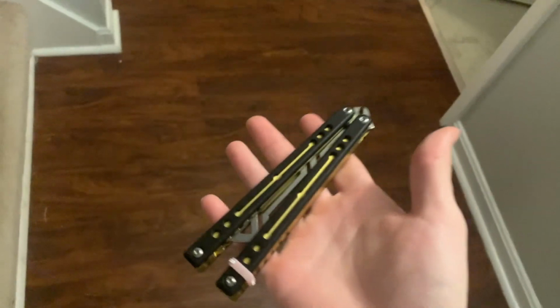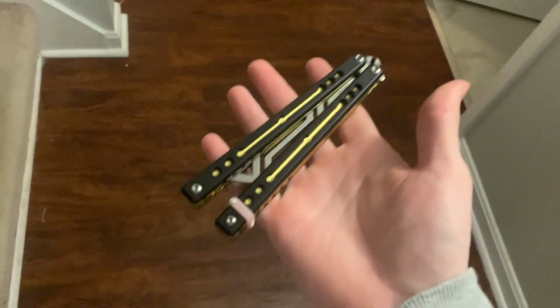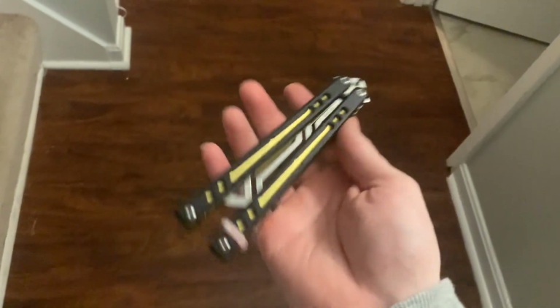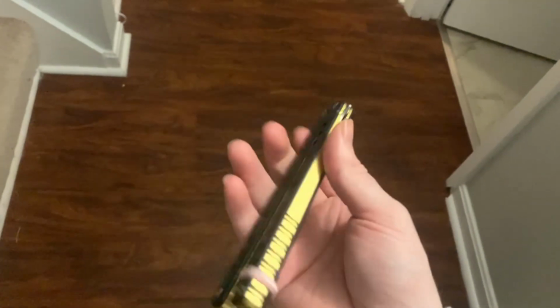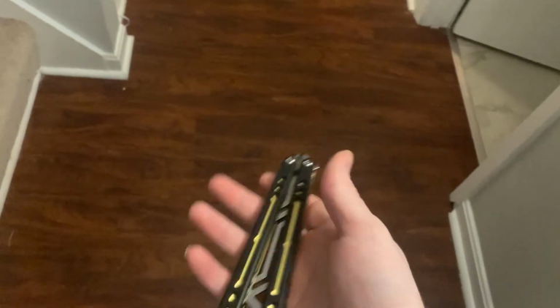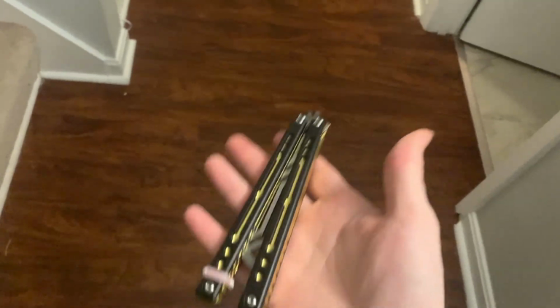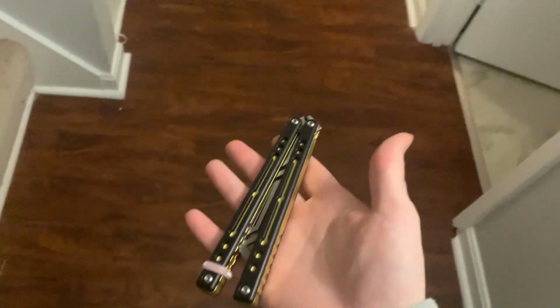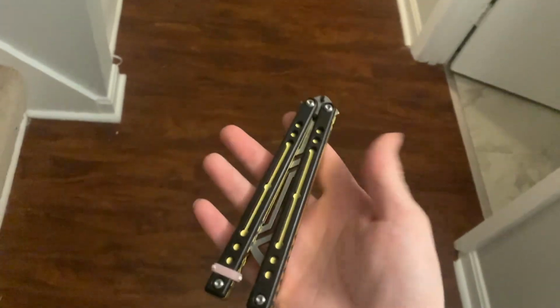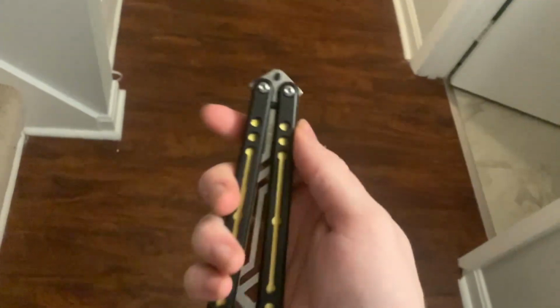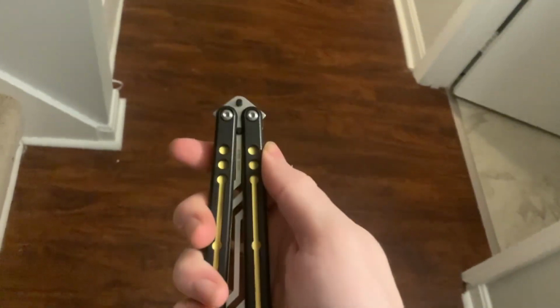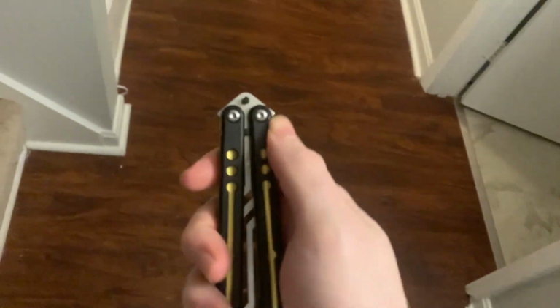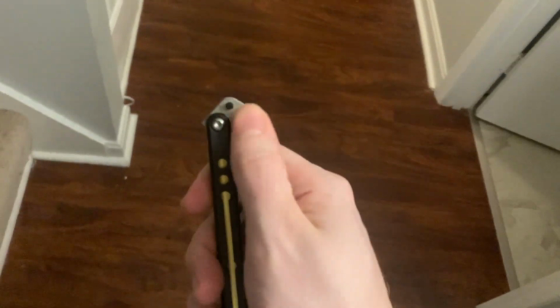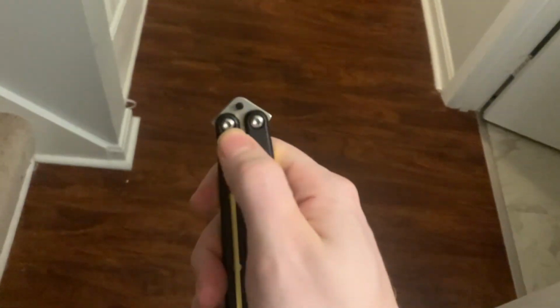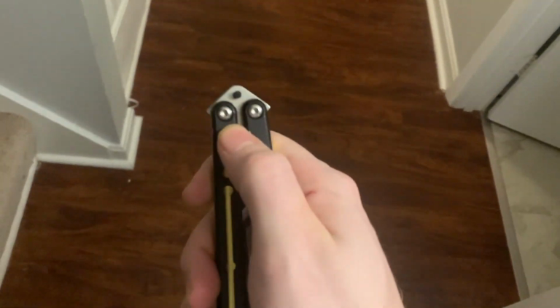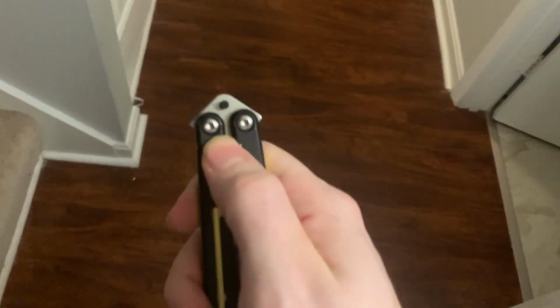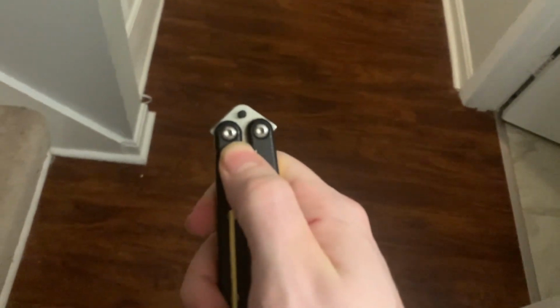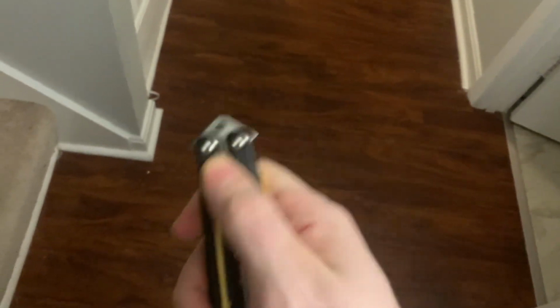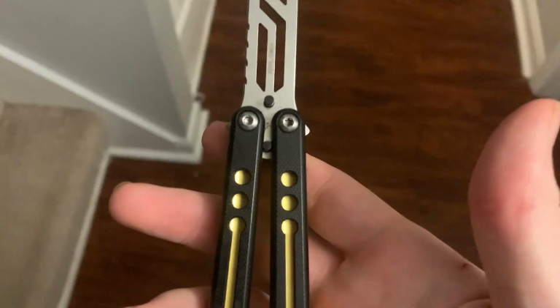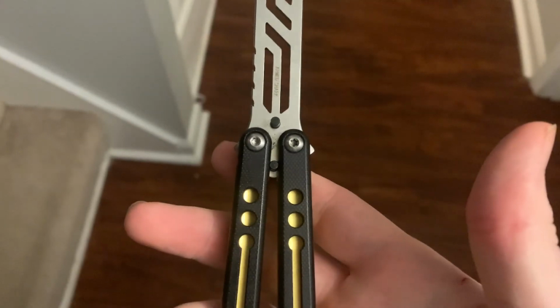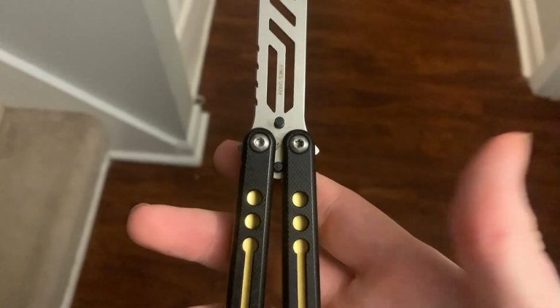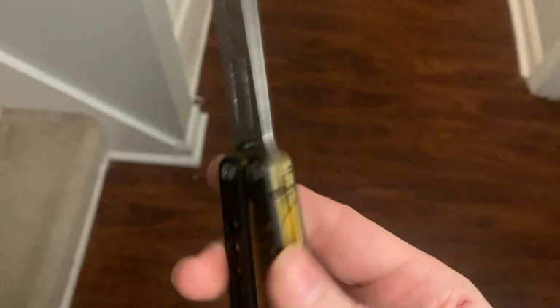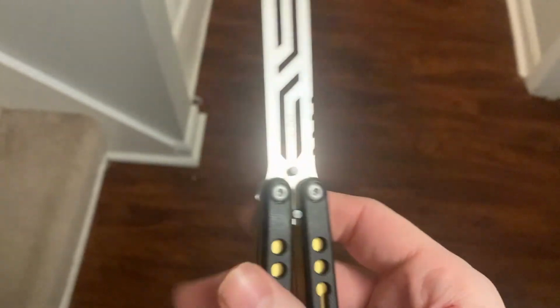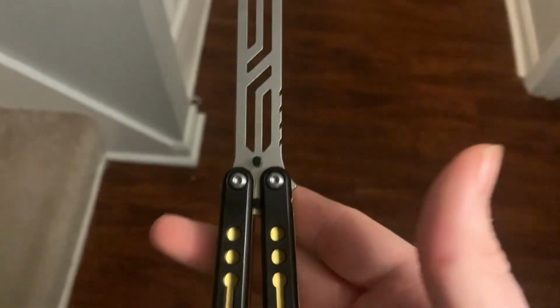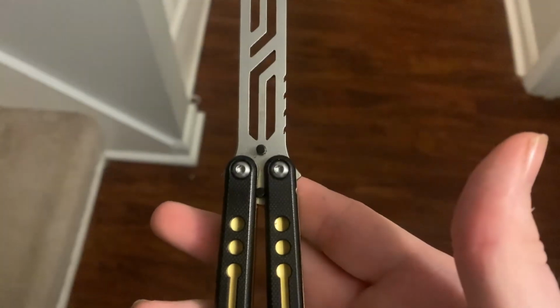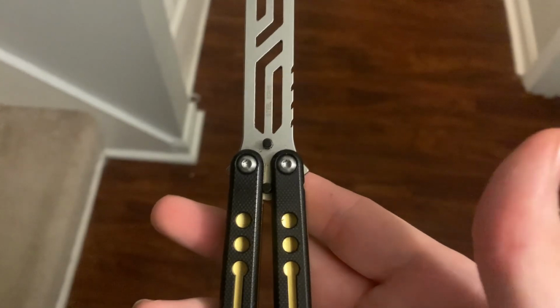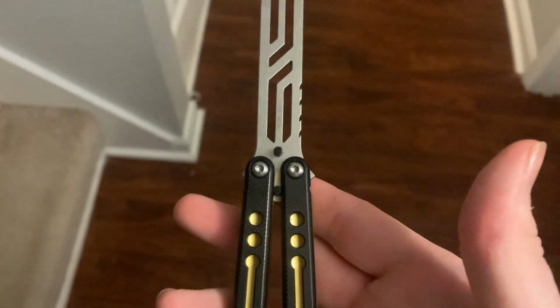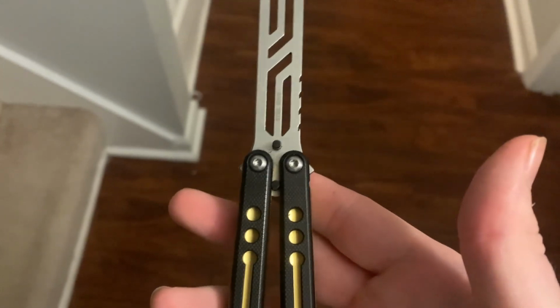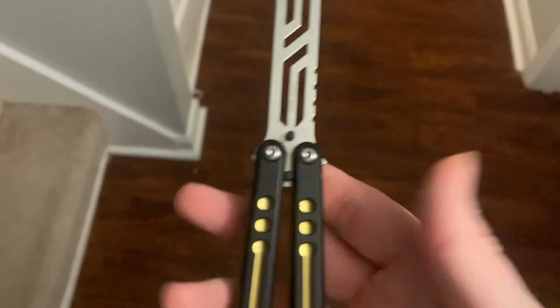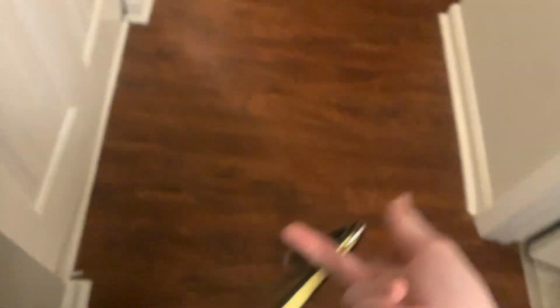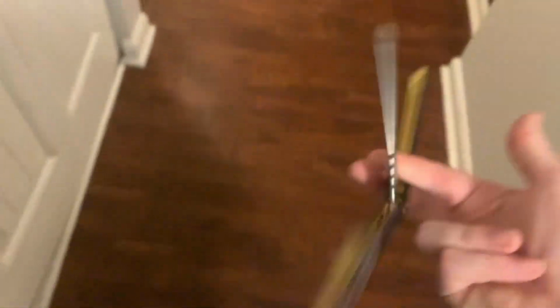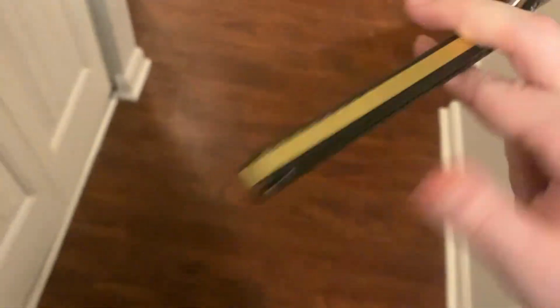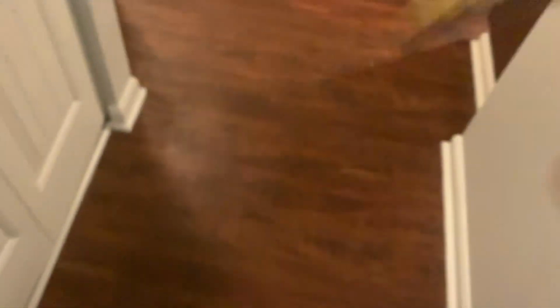I've also heard people say that the handles come quite a bit tighter than they're supposed to, but since it's on bushings, it's not really been a problem for me — just something to keep in mind.